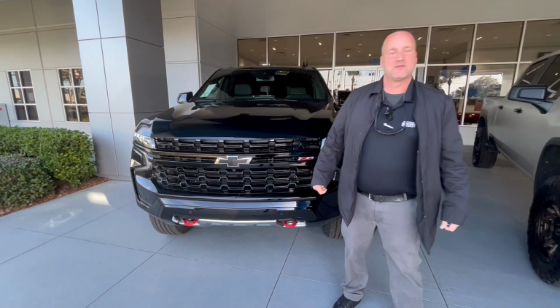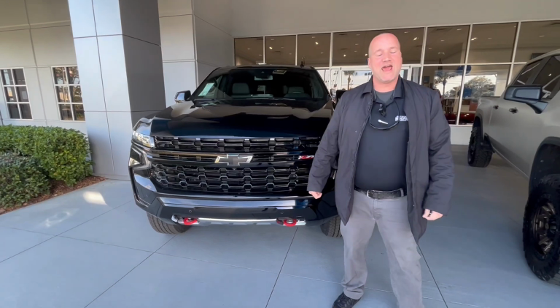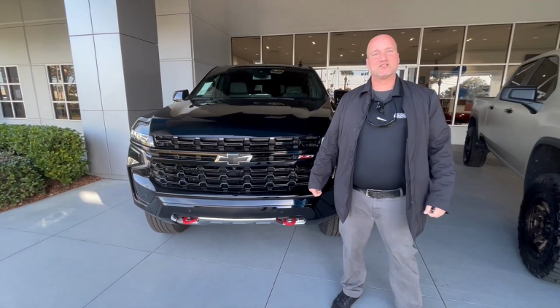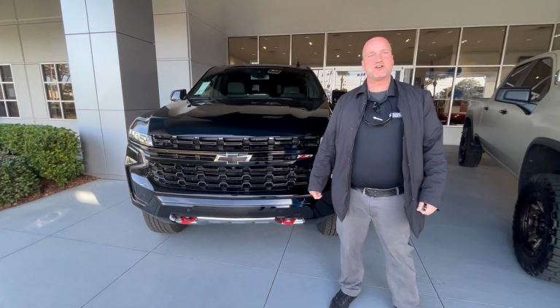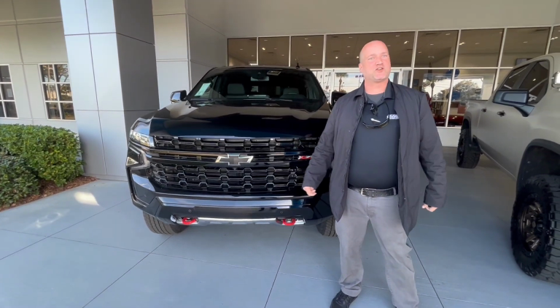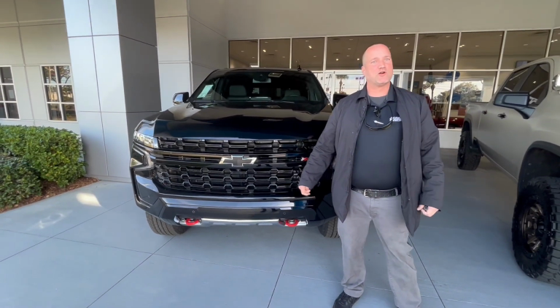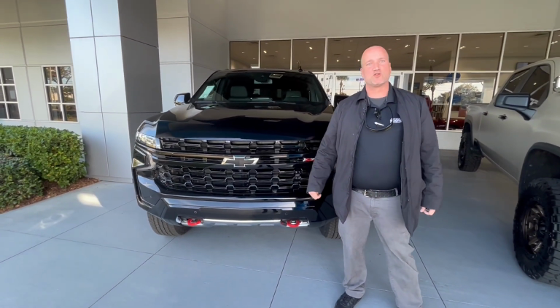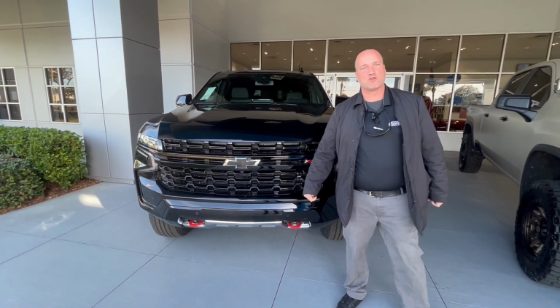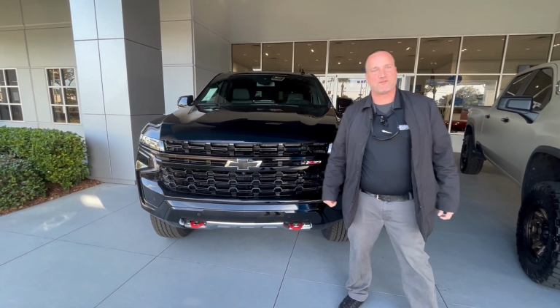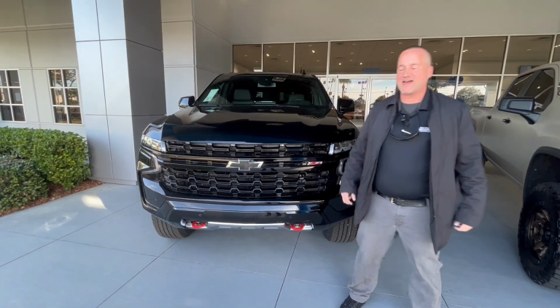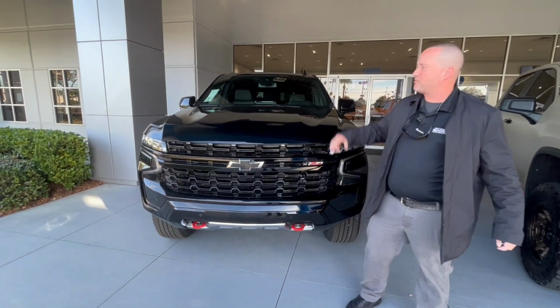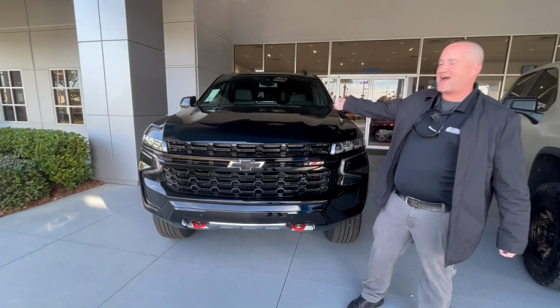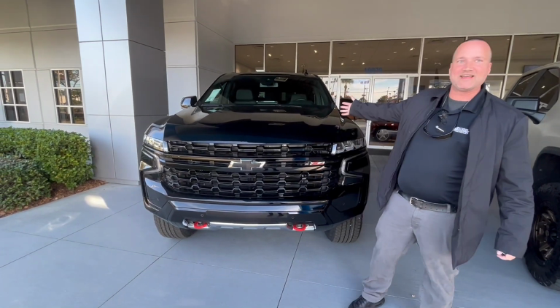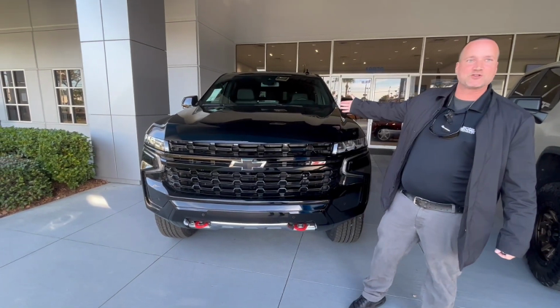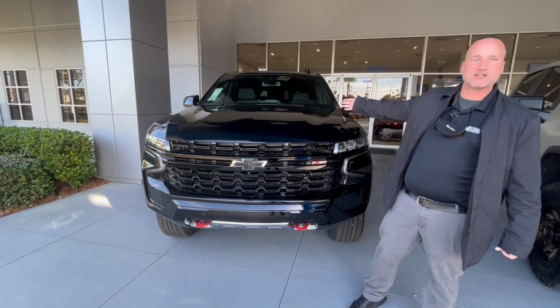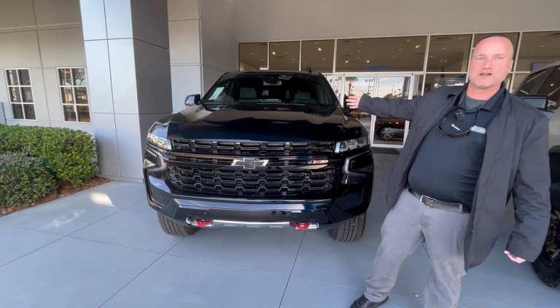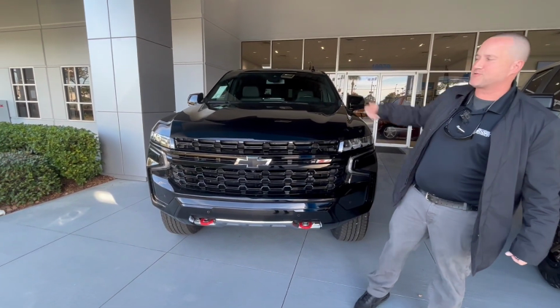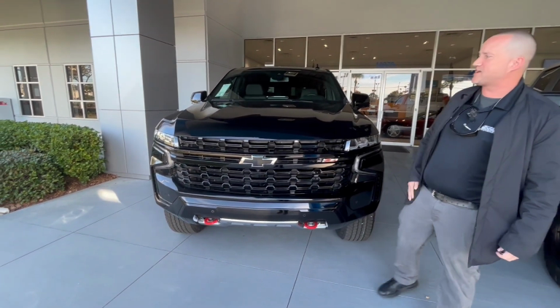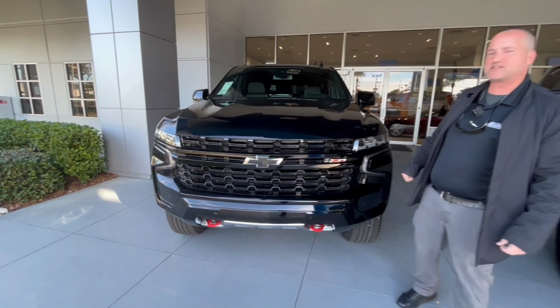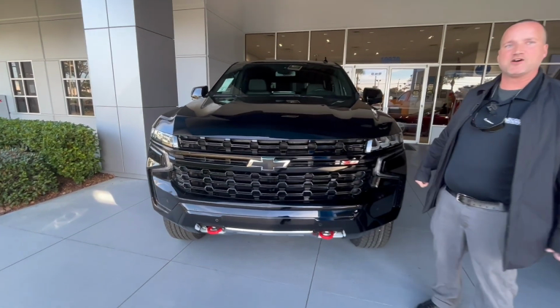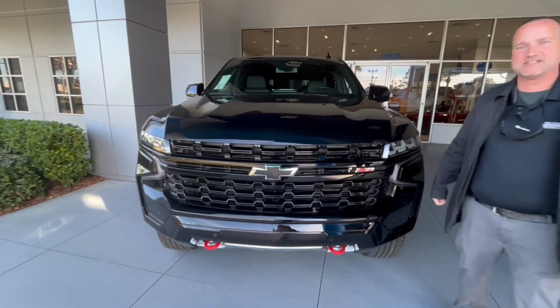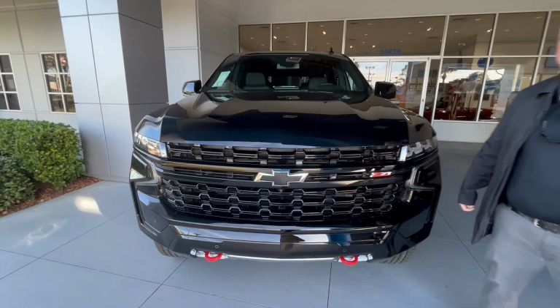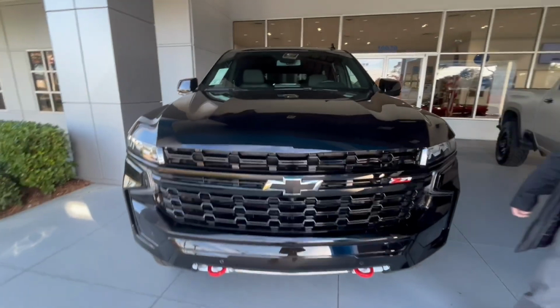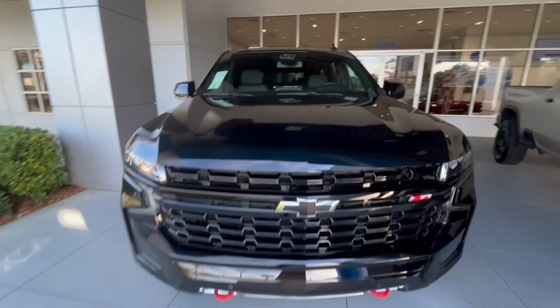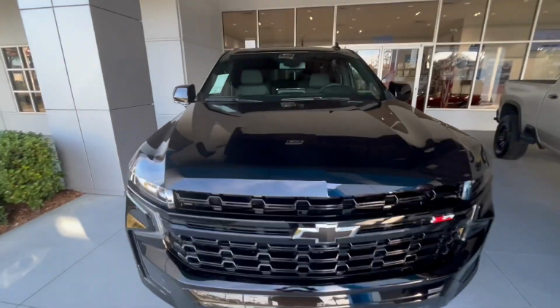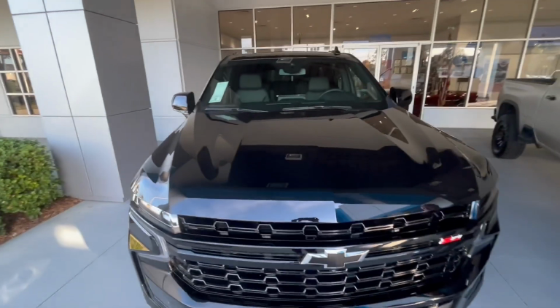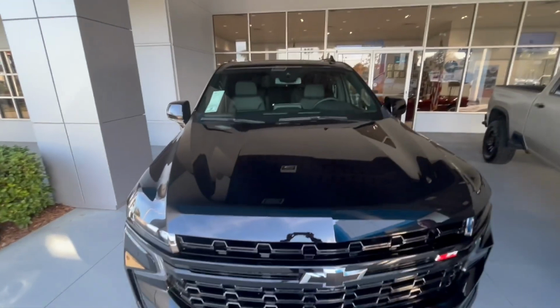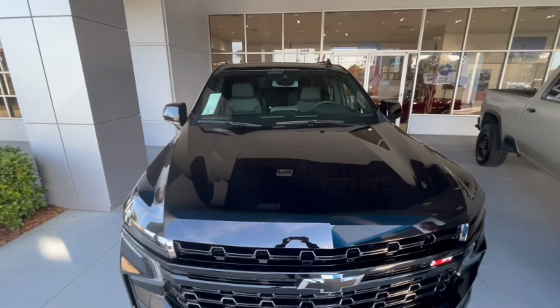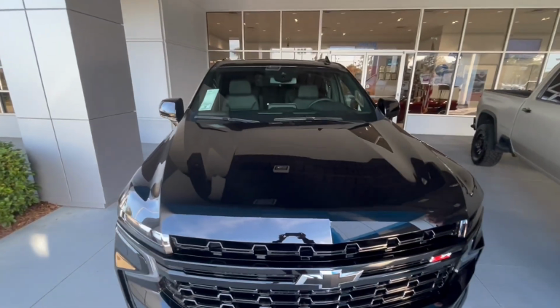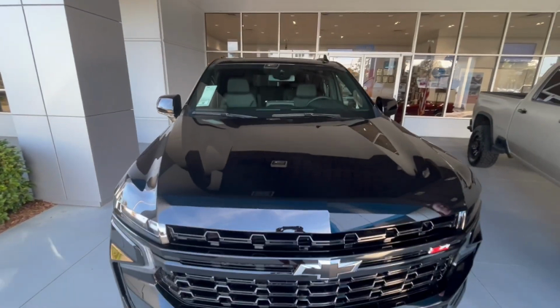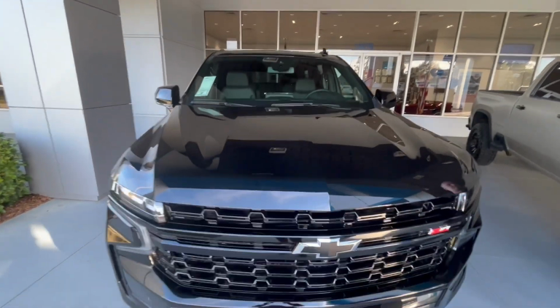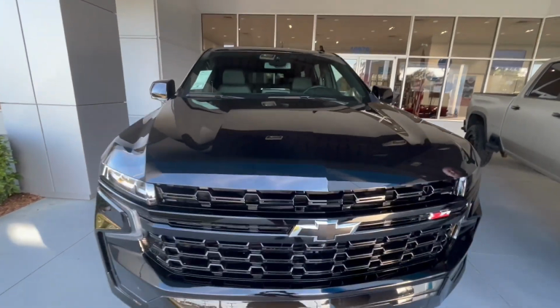Hey, this is Justin Comer at George Moore Chevrolet. We got in the 2023 Chevy Tahoe Z71 model, black on black. This thing is a beast.